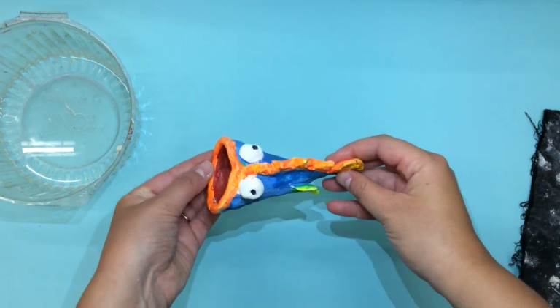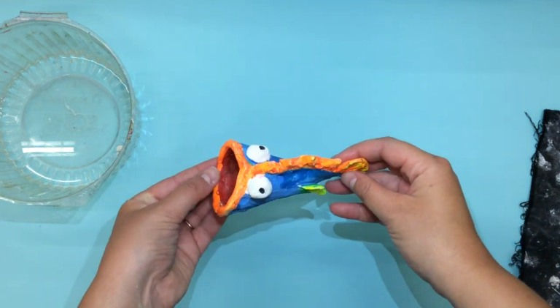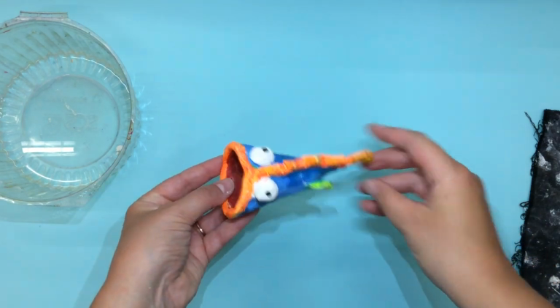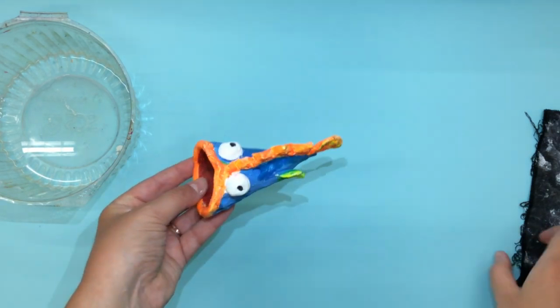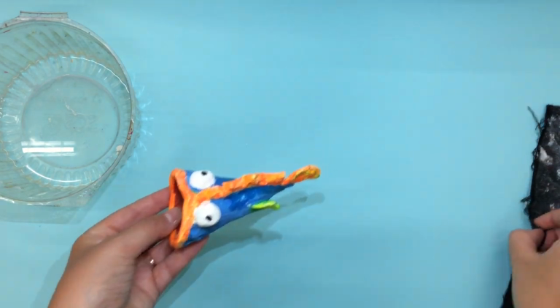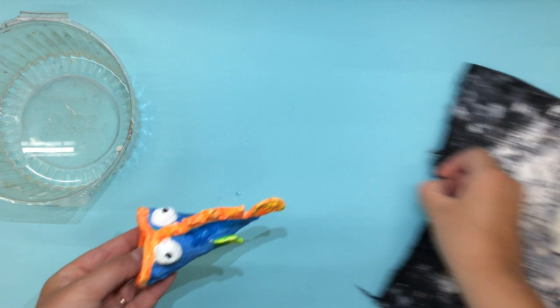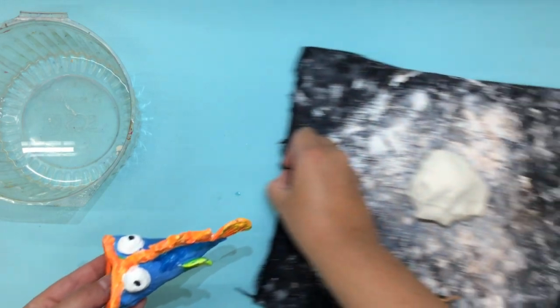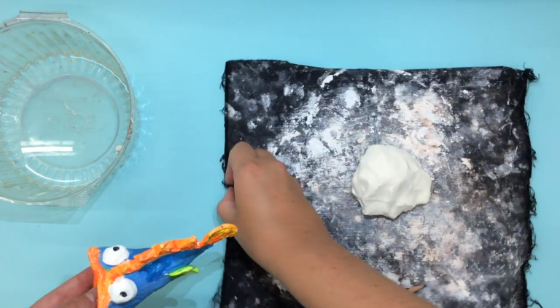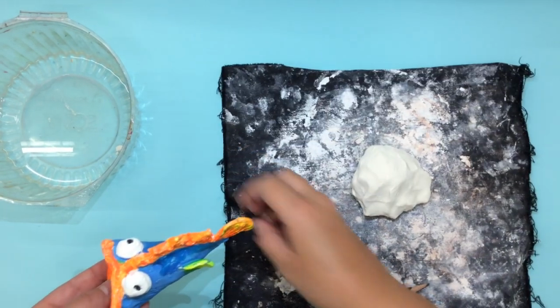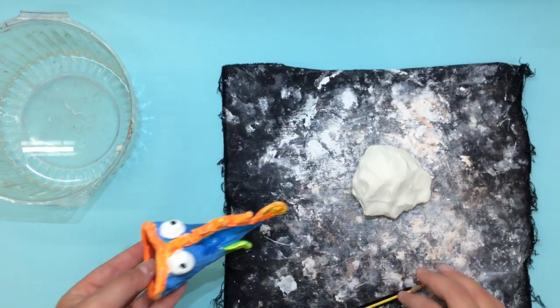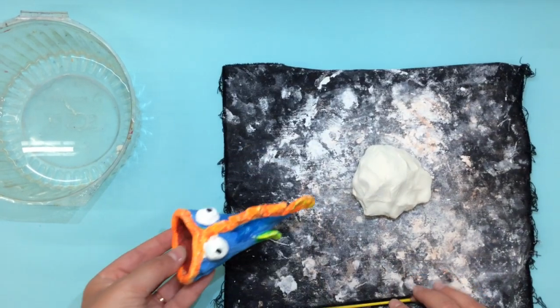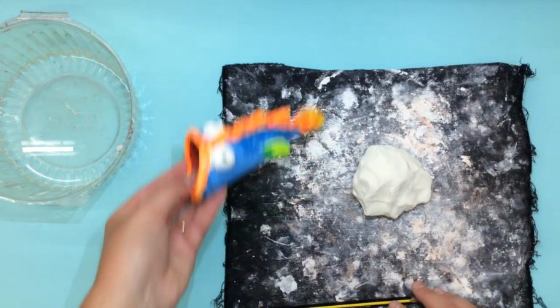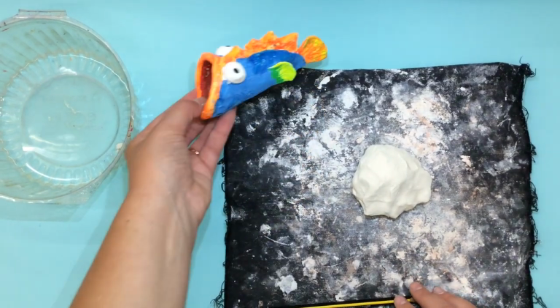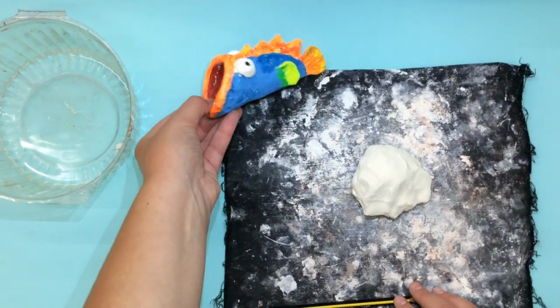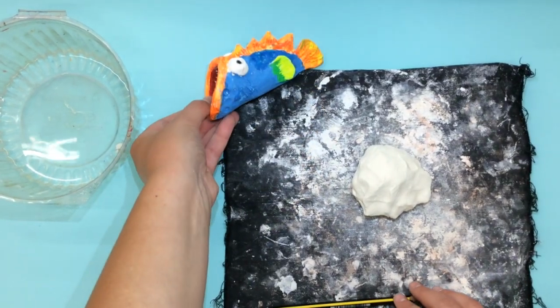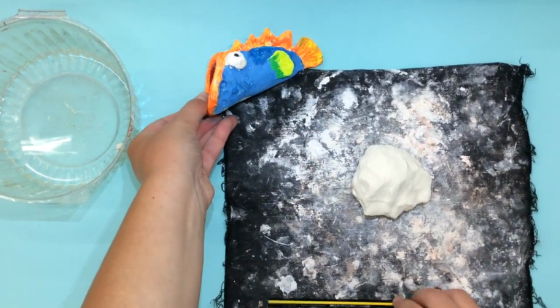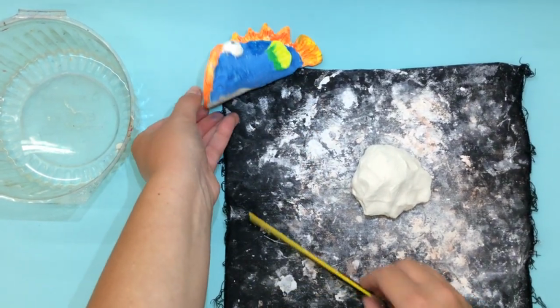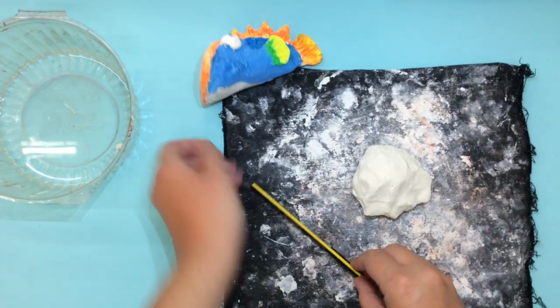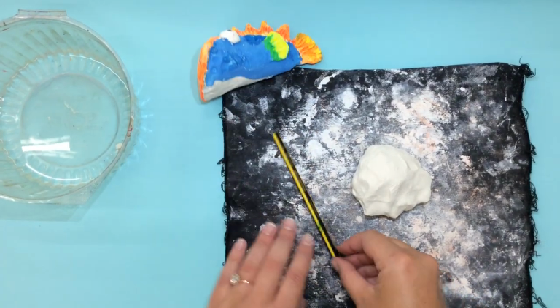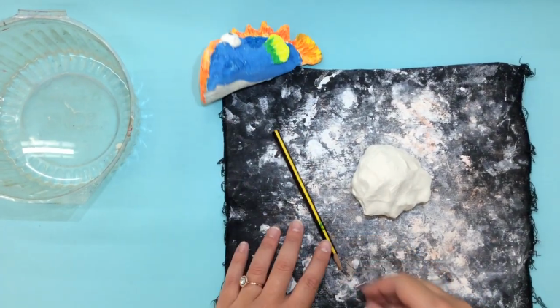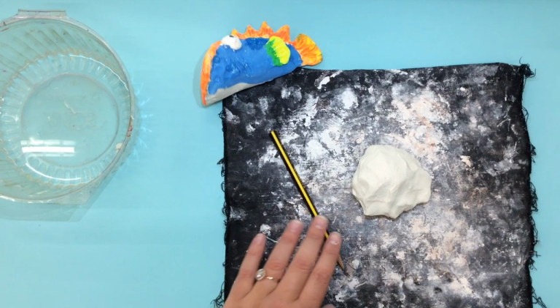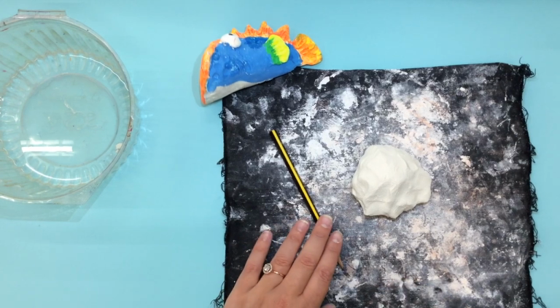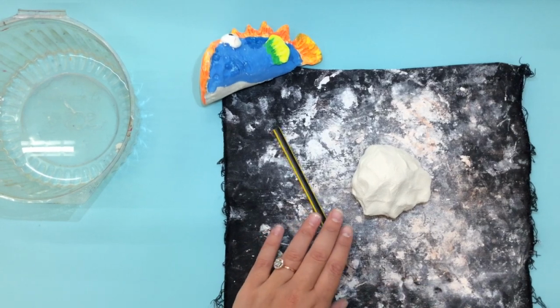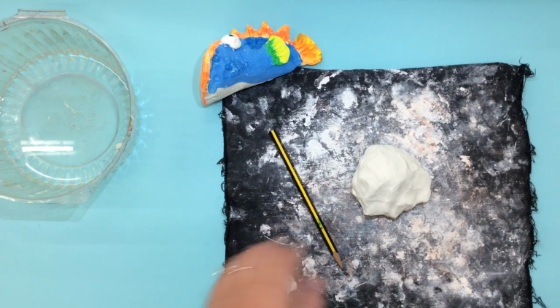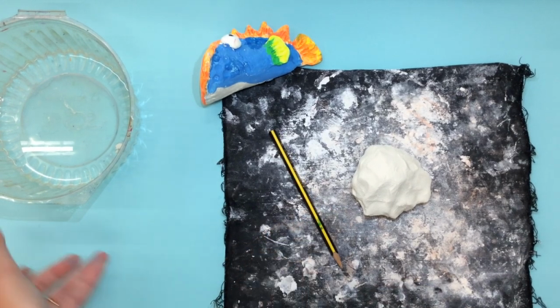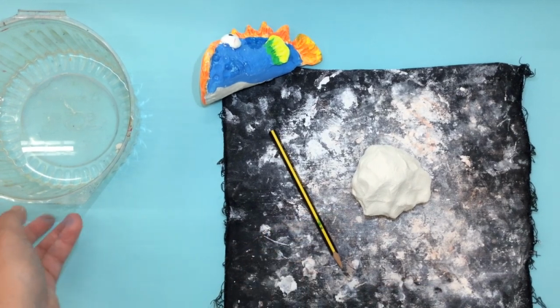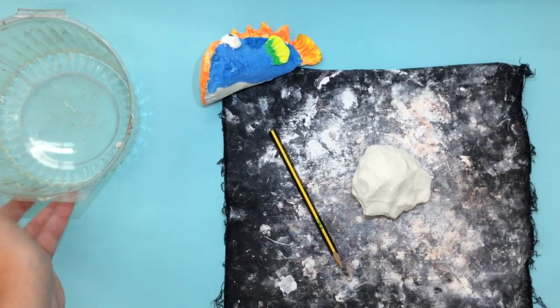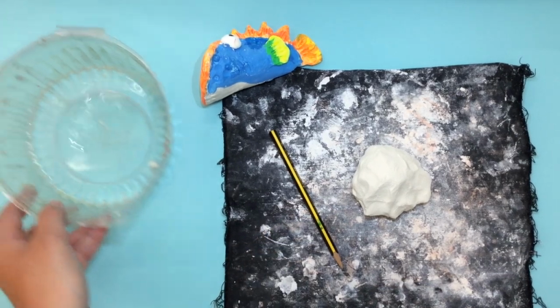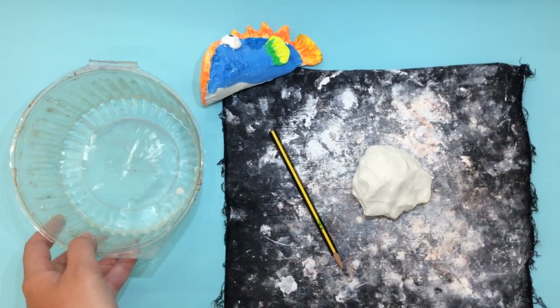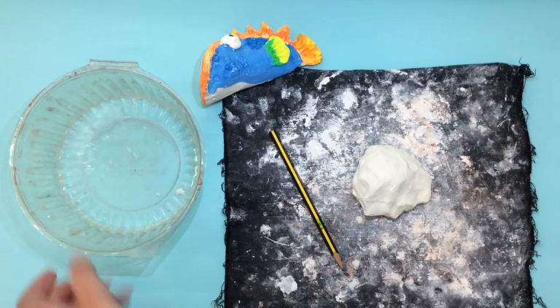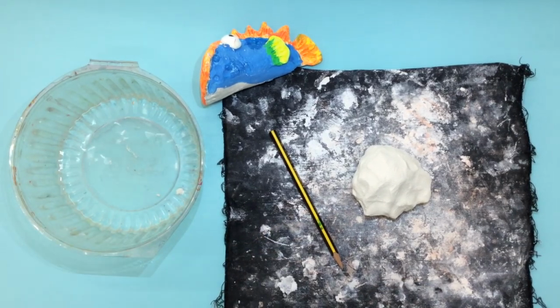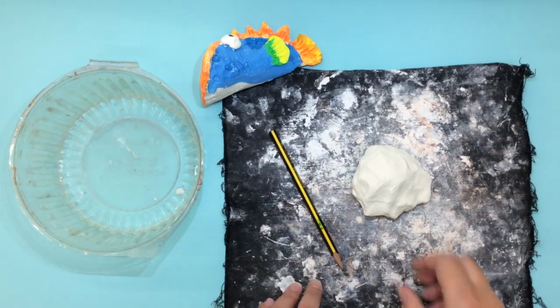Boys and girls you are going to be using your air dry clay. Make sure that you also have a pencil or something to scratch your clay with, and also a cup of water.